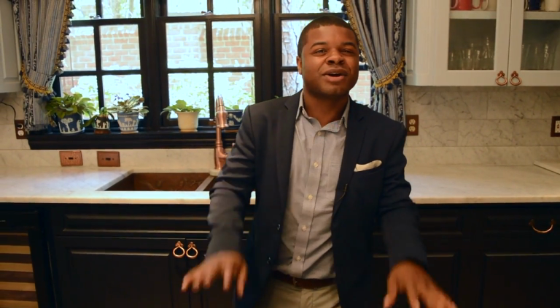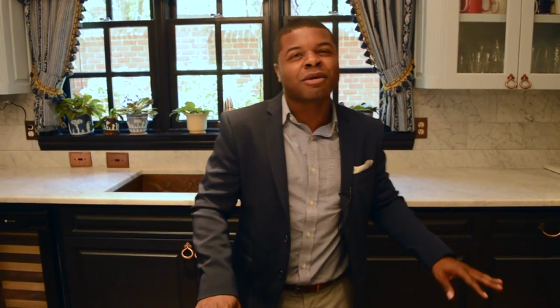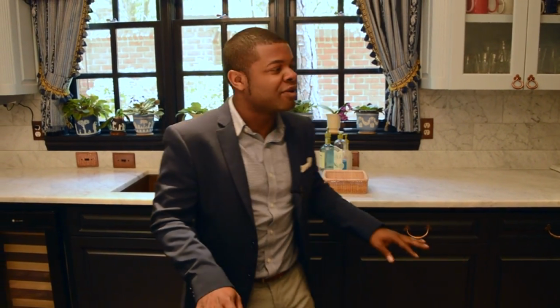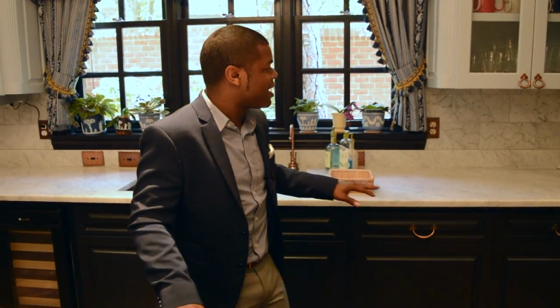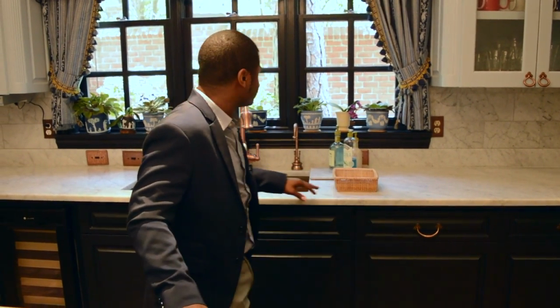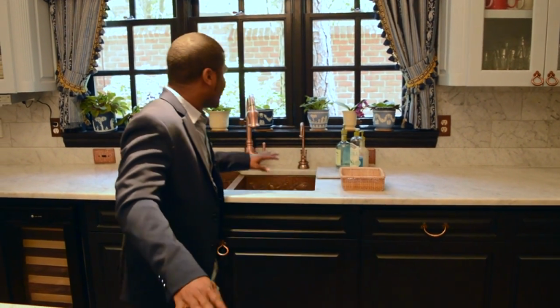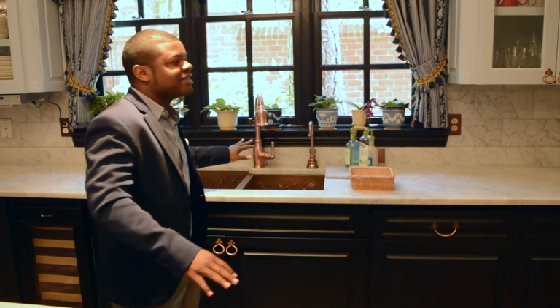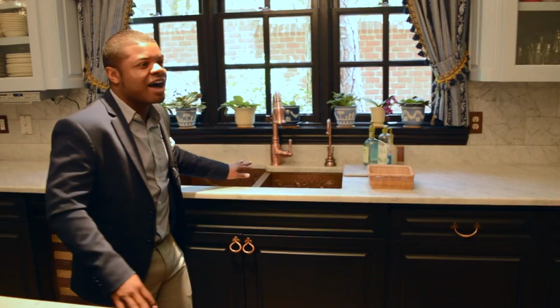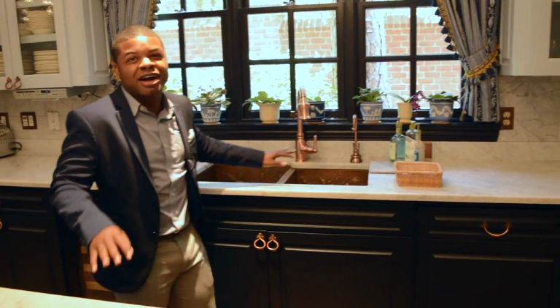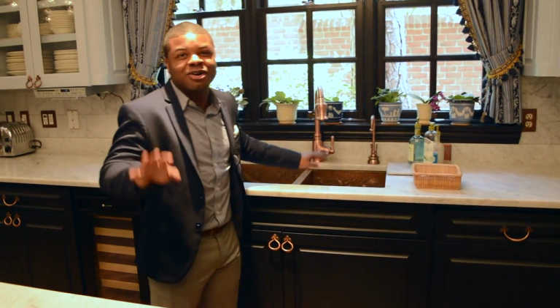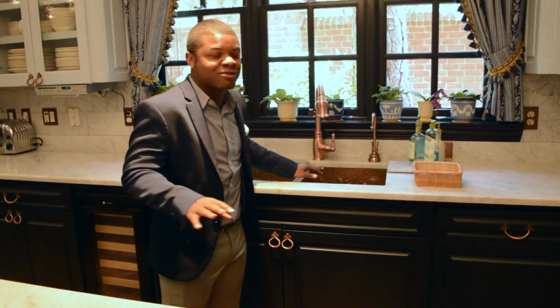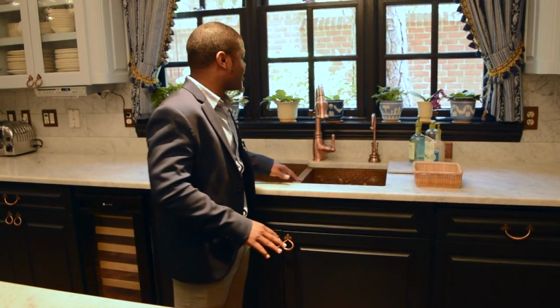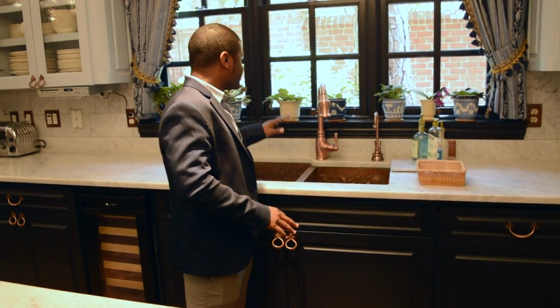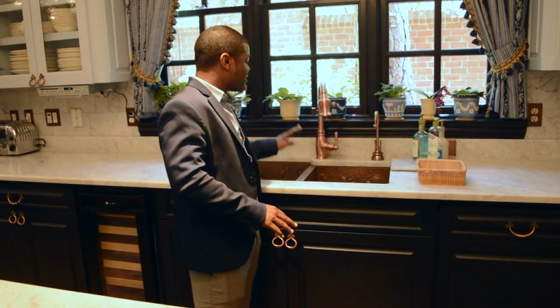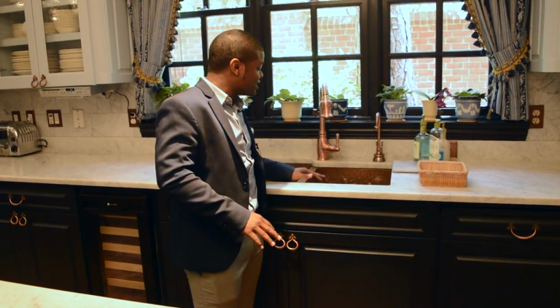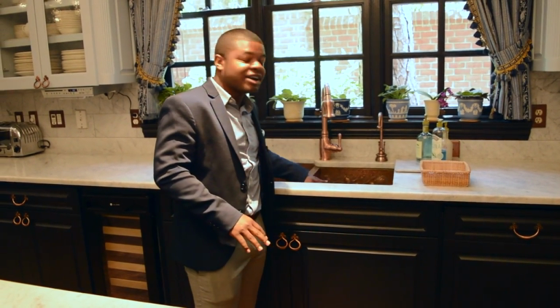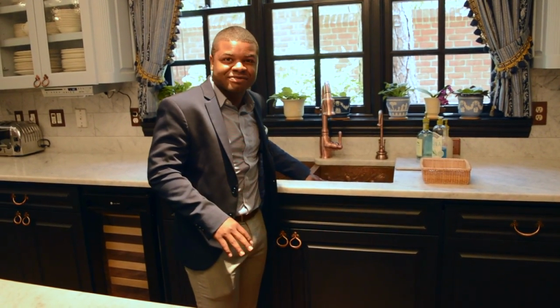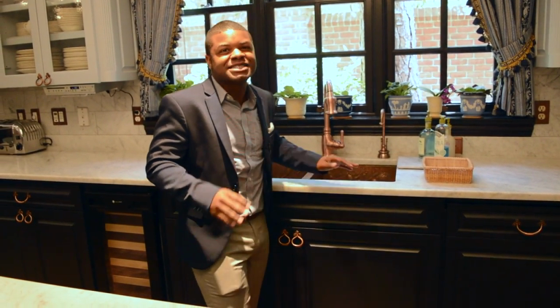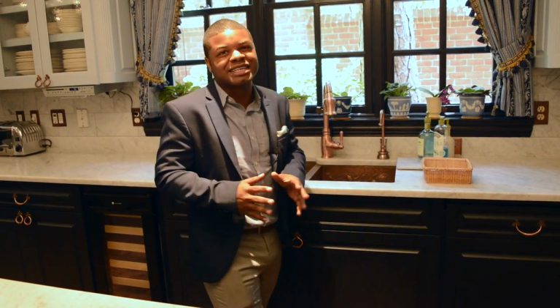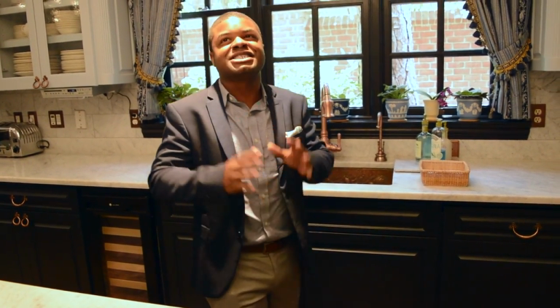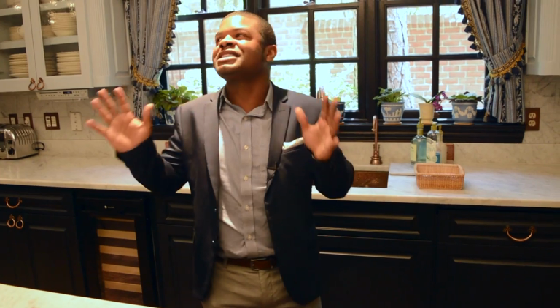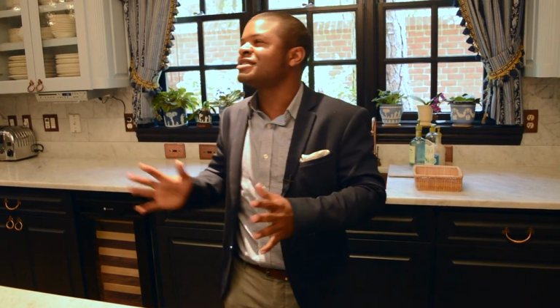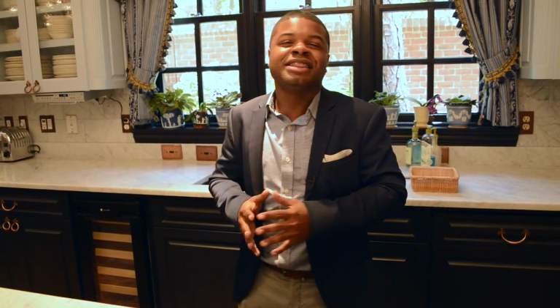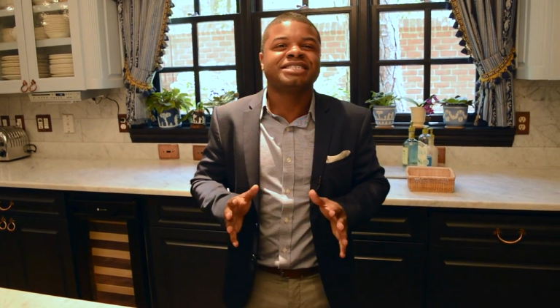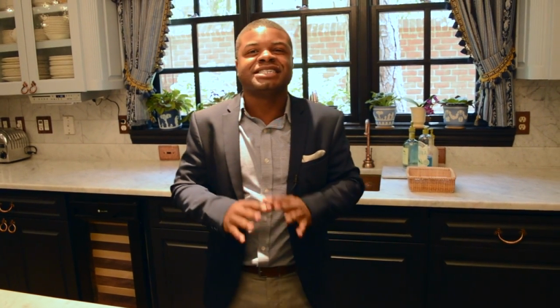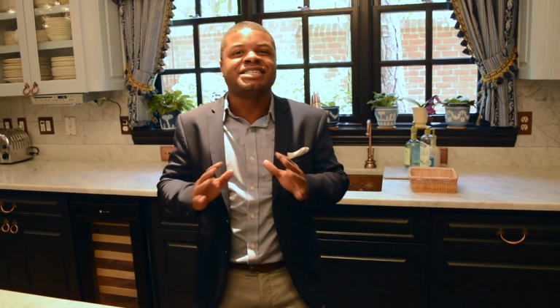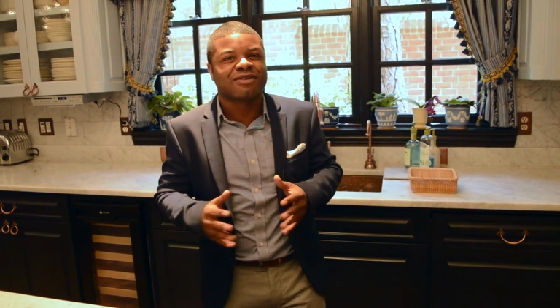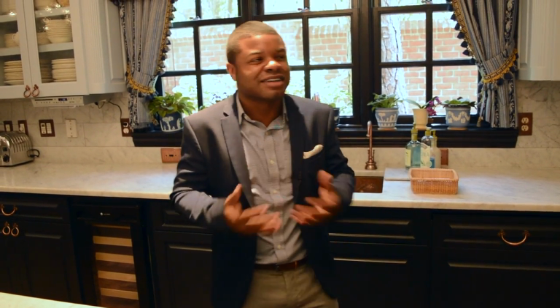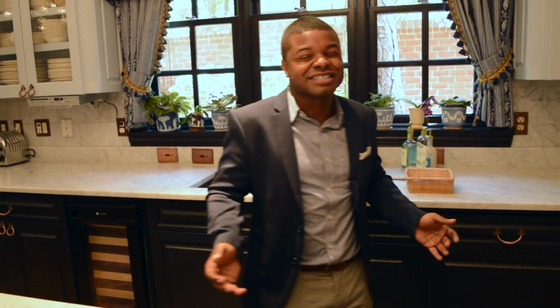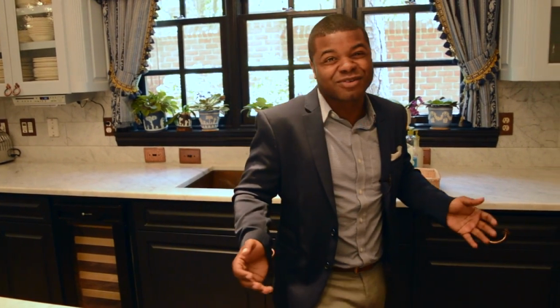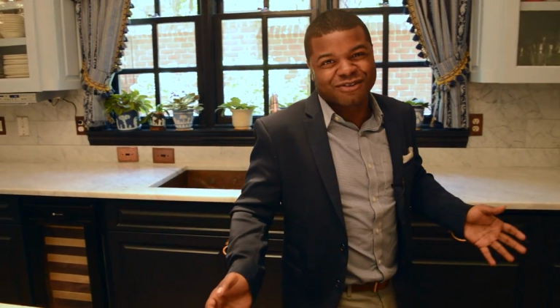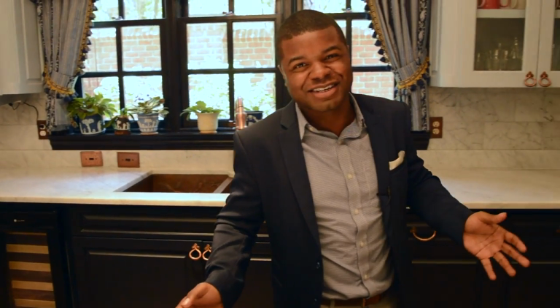I love everything about this kitchen. The Carrera marble on the counters. I love this copper — copper's so in right now. This copper sink is custom. It's amazing. The chandeliers. This kitchen is to die for, and honestly I really want it for myself.